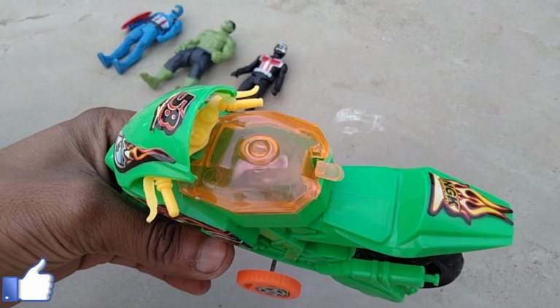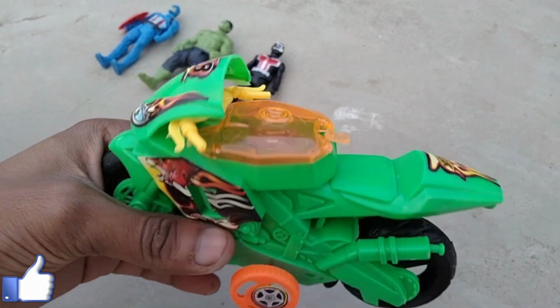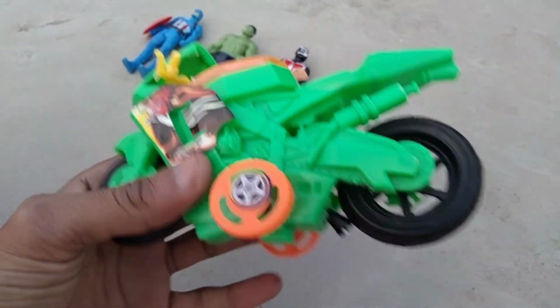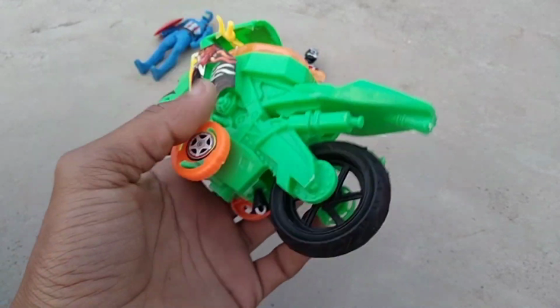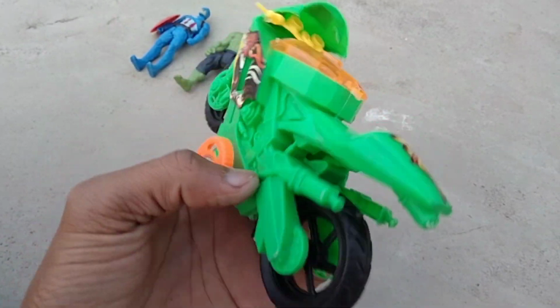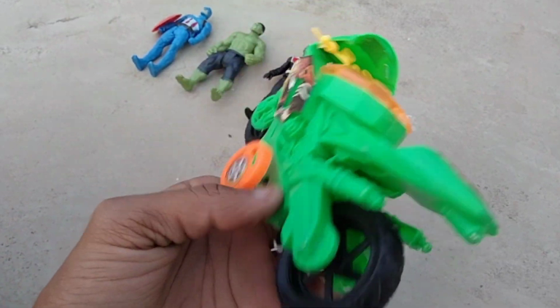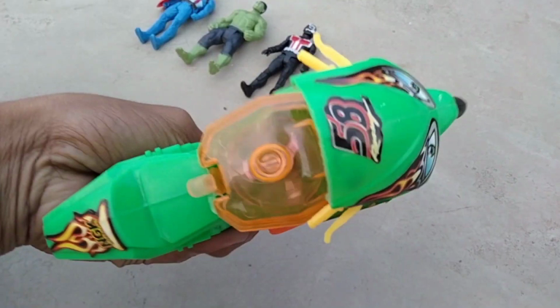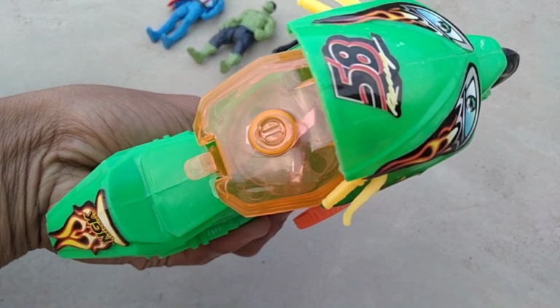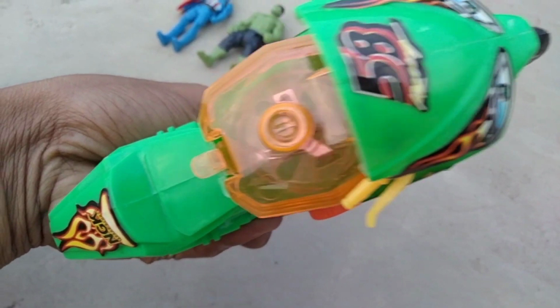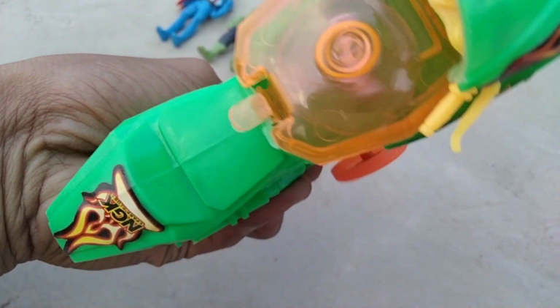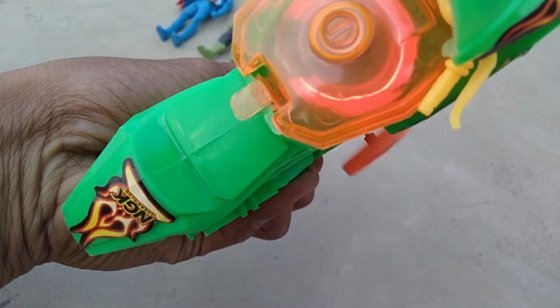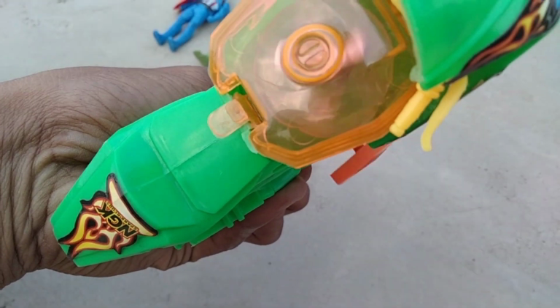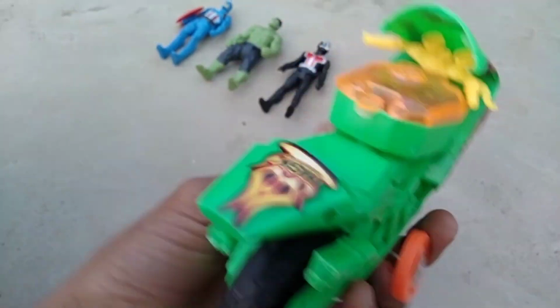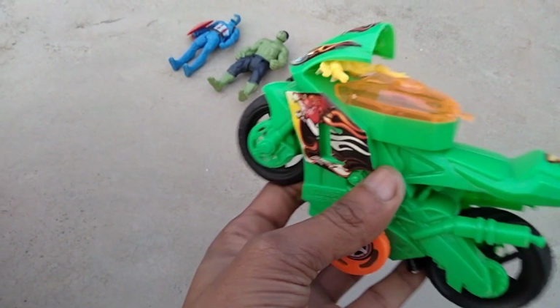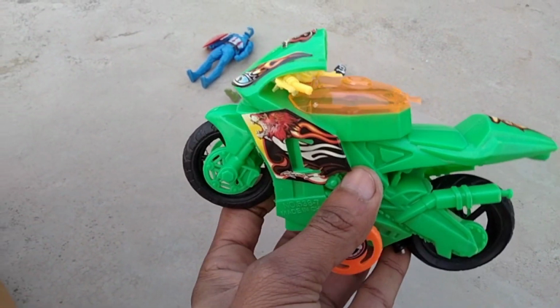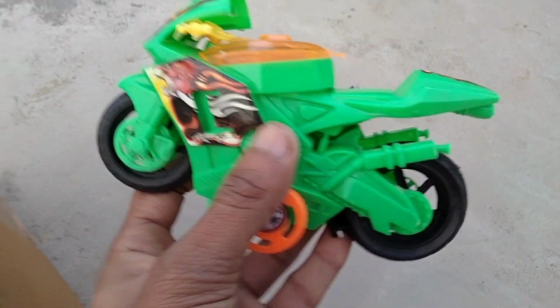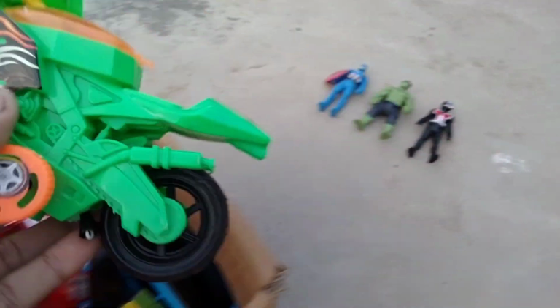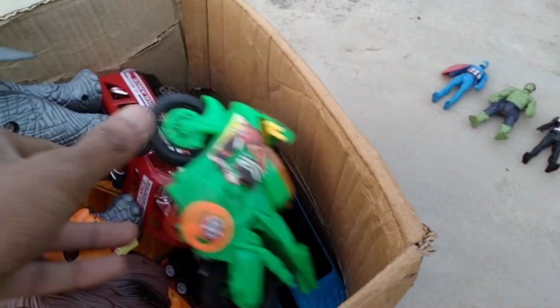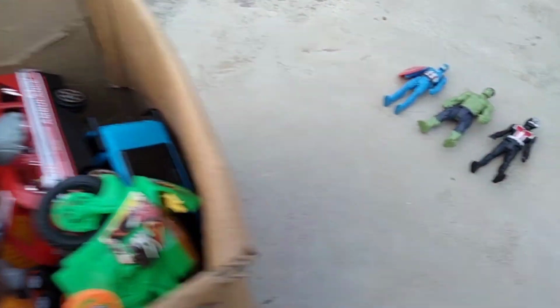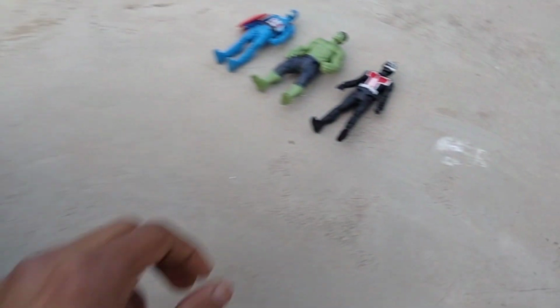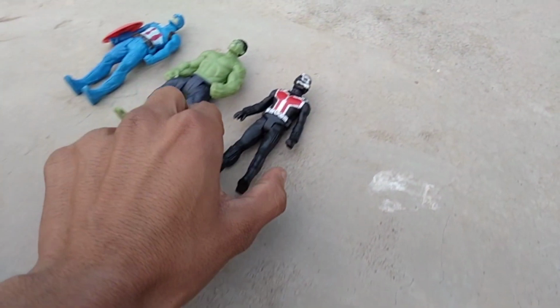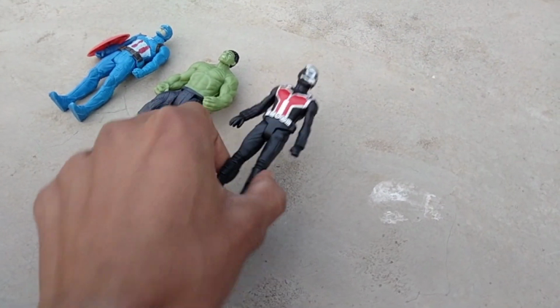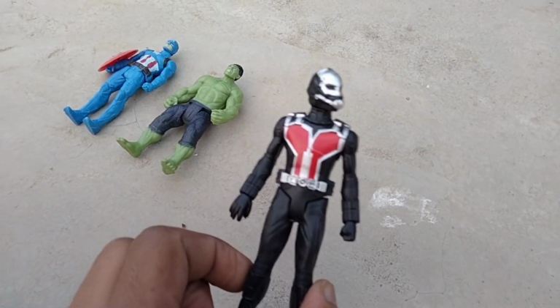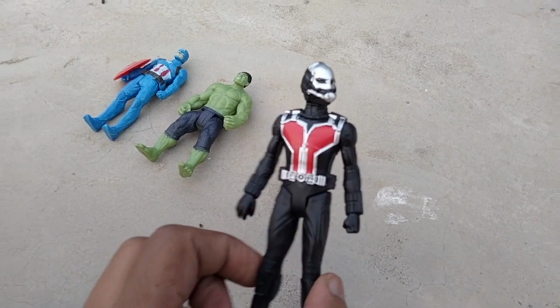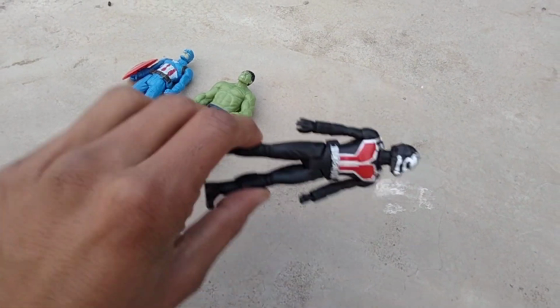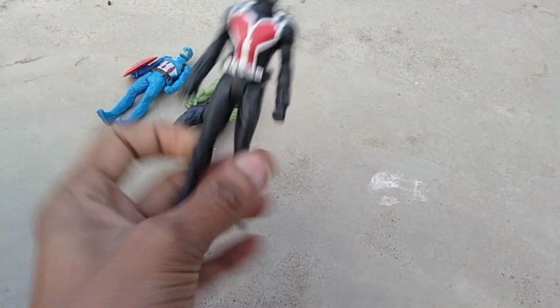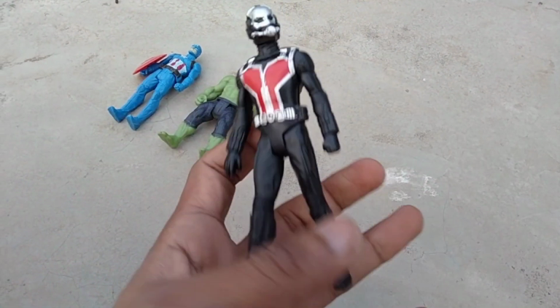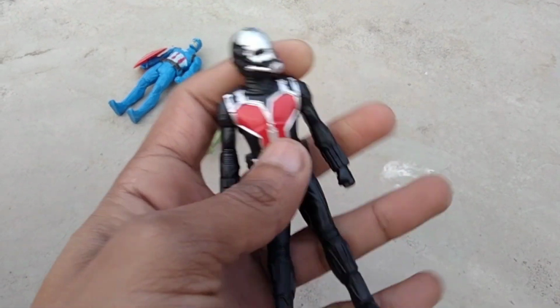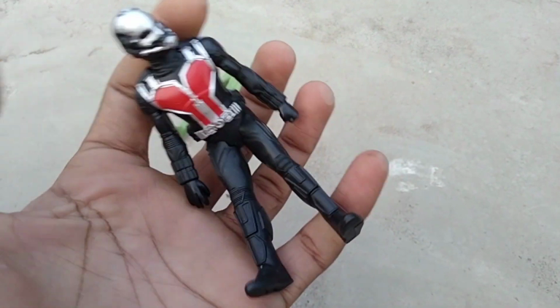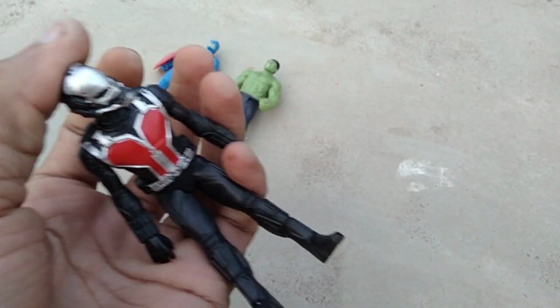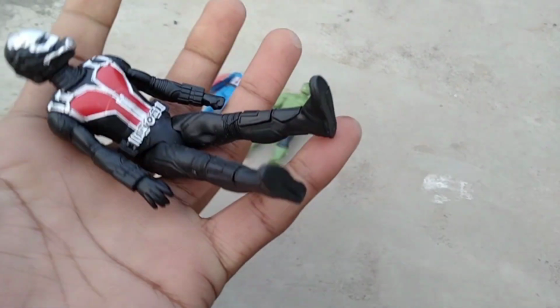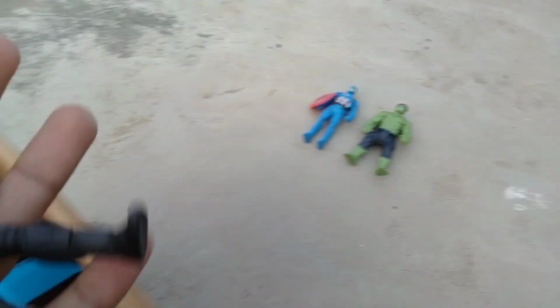And guys next, oh white, wow, beautiful bike, lighting bike — wow, beautiful bike. Oh, Hulk! And guys next, Spider-Man — wow, beautiful Spider-Man foldings.